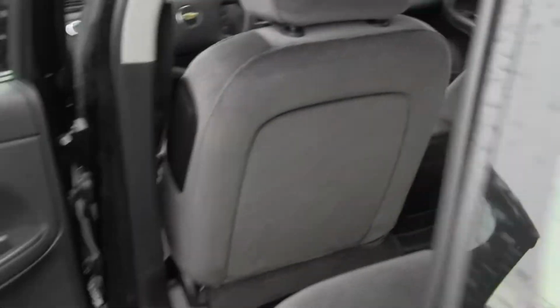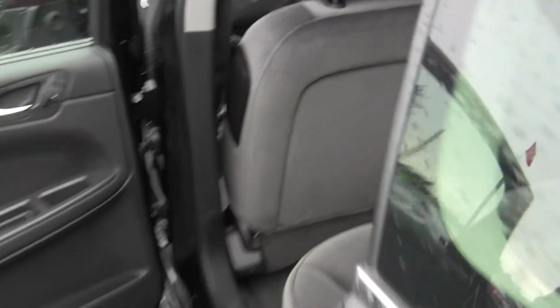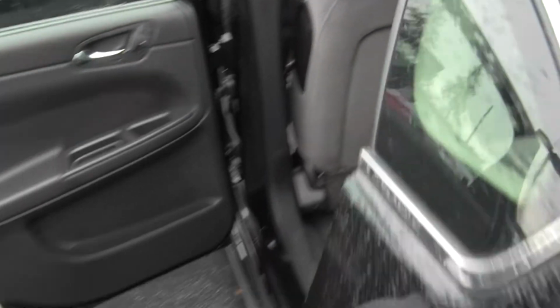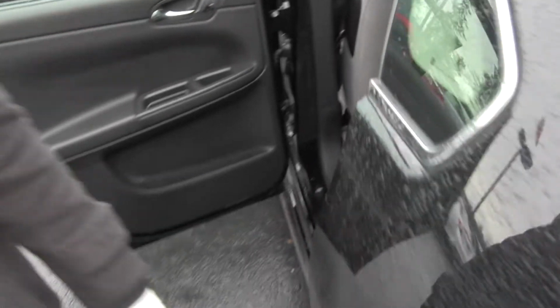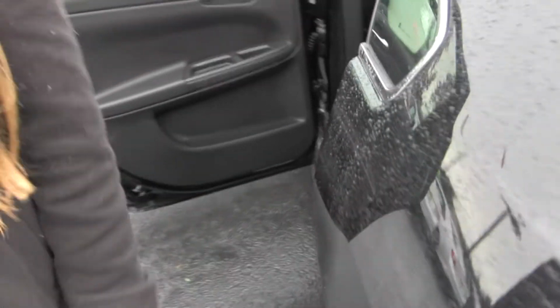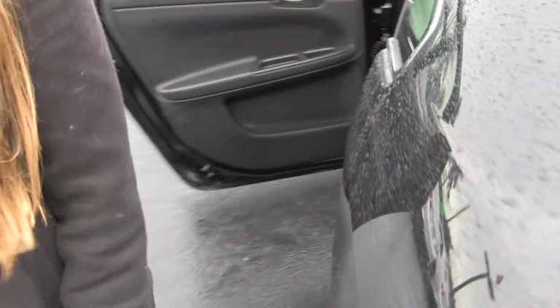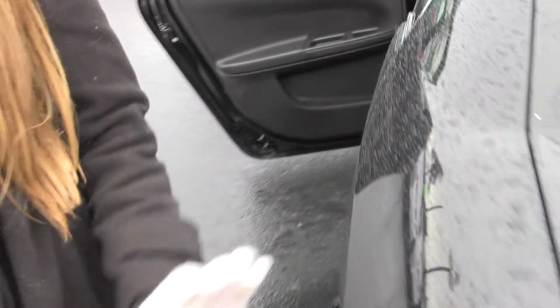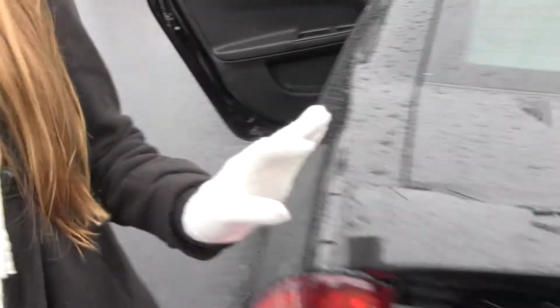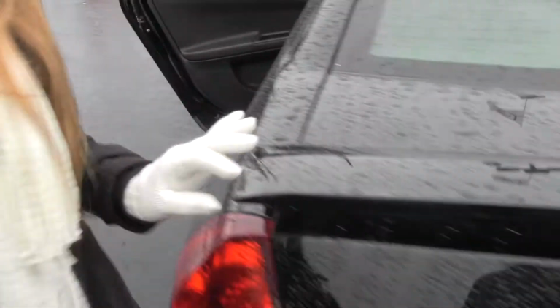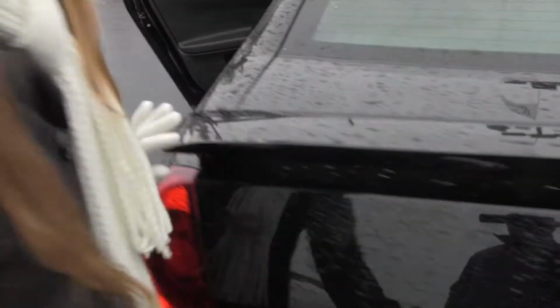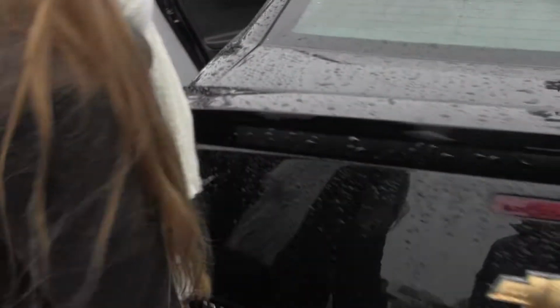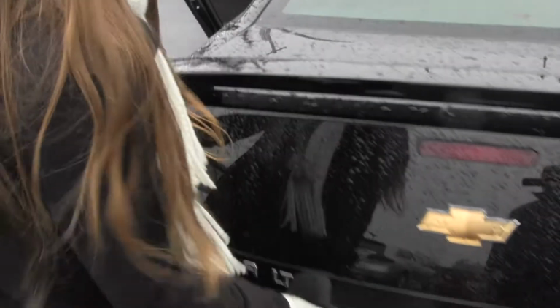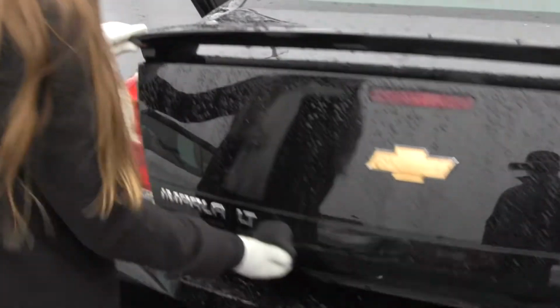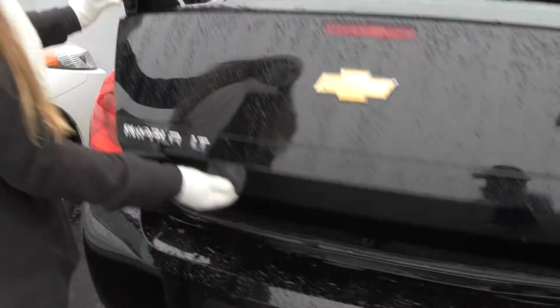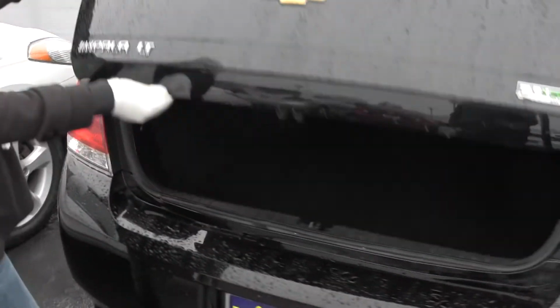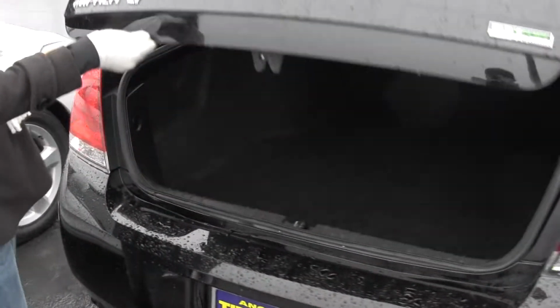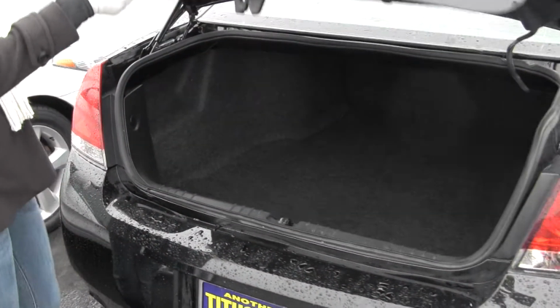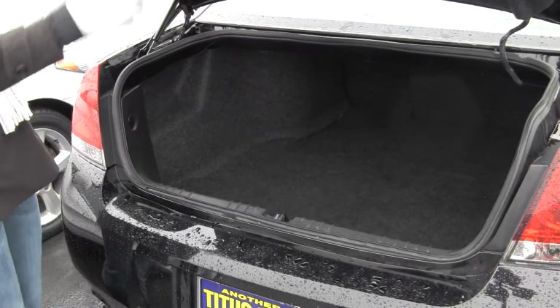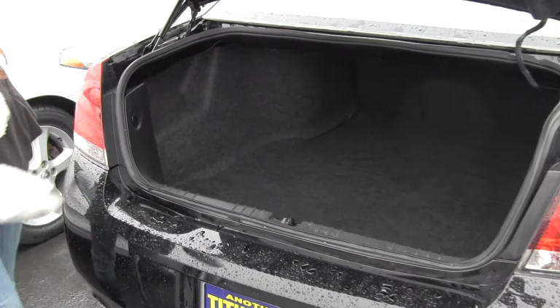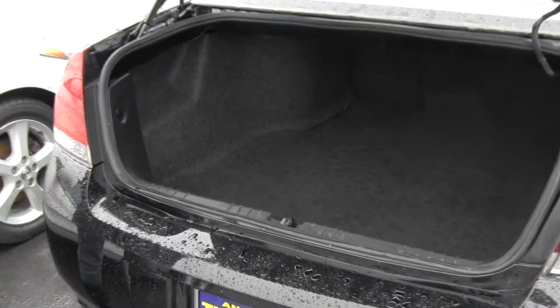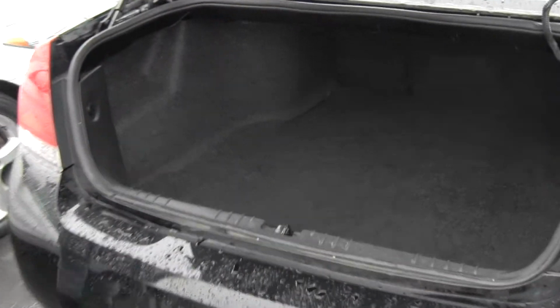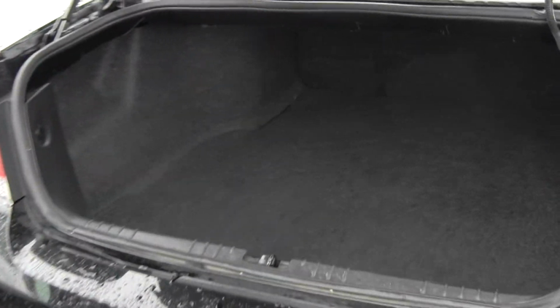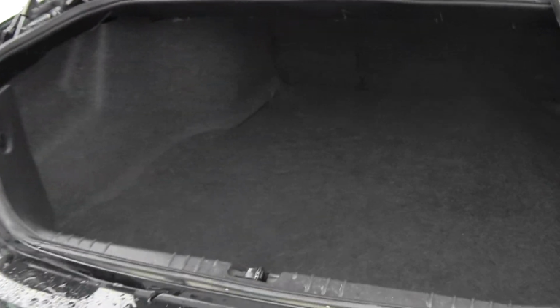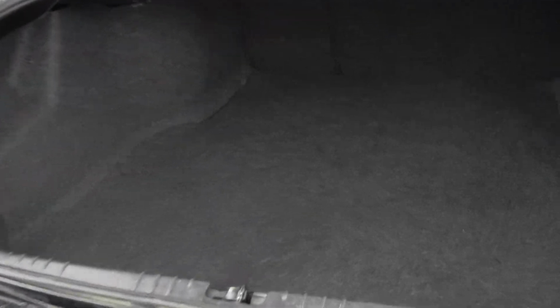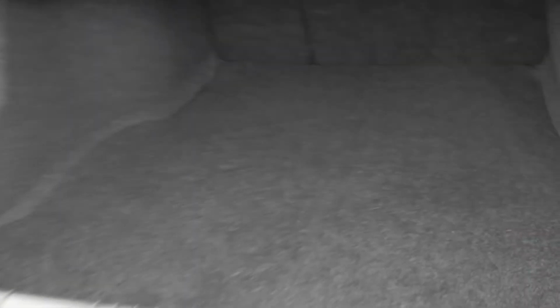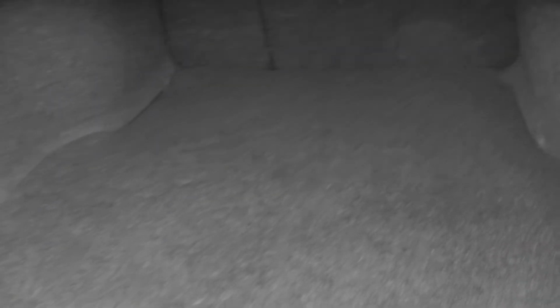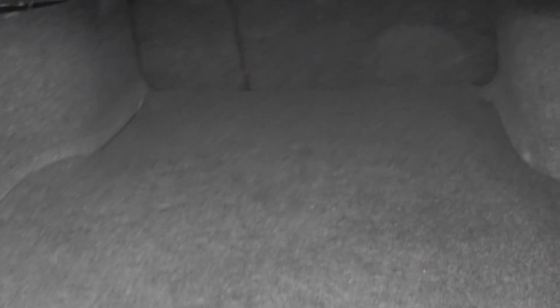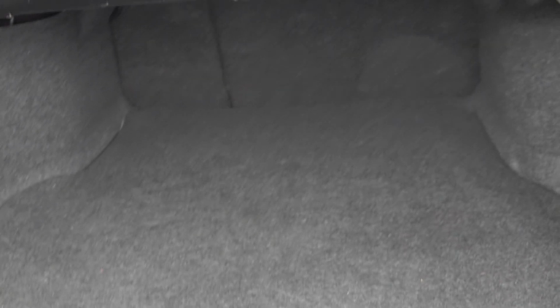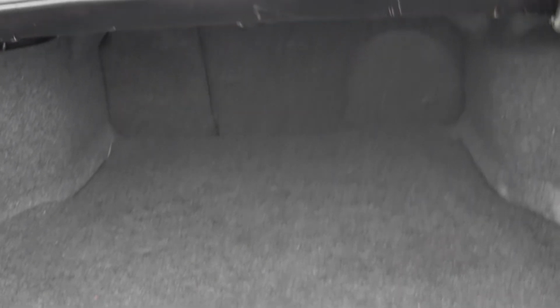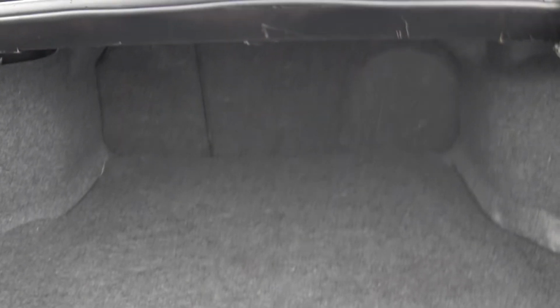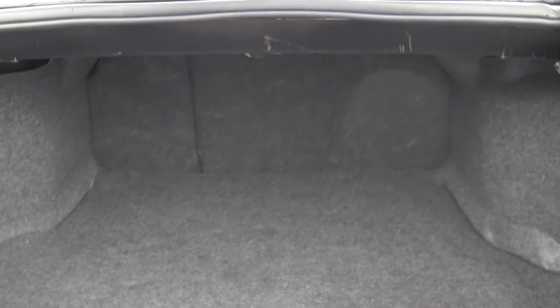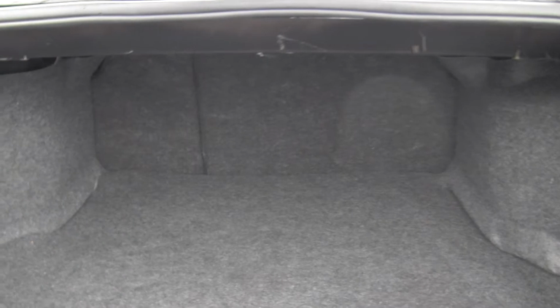Moving on to the trunk. Back here you have tons of space, and those seats also fold down for additional space.